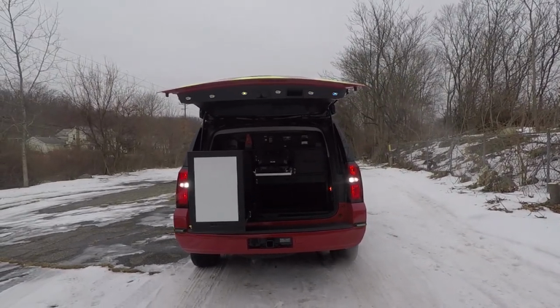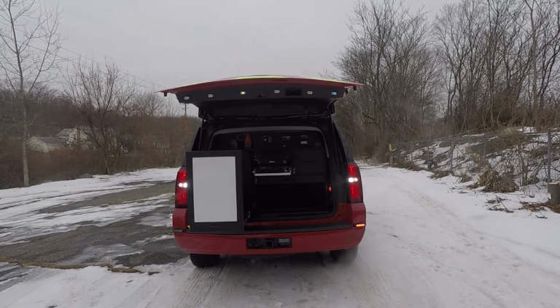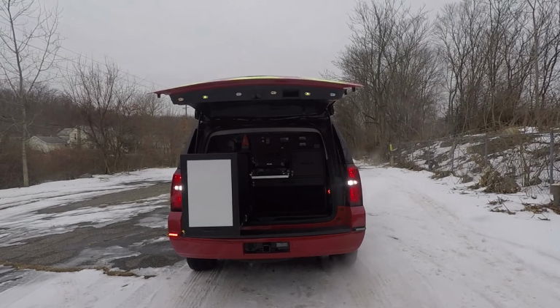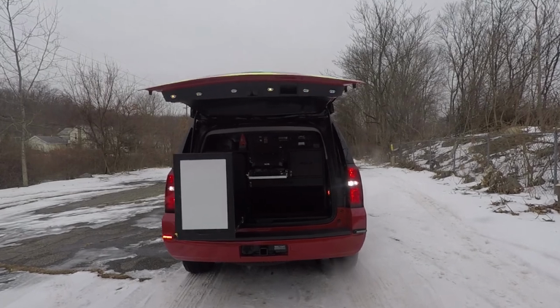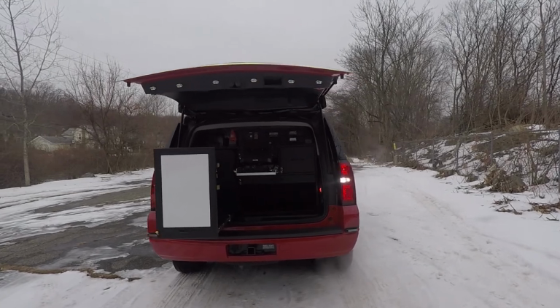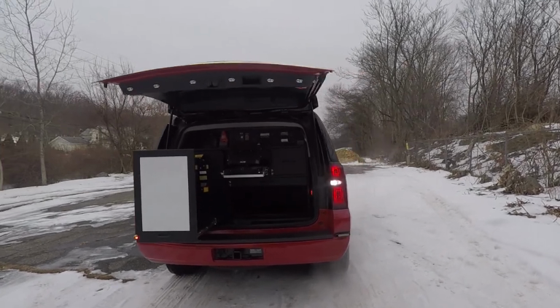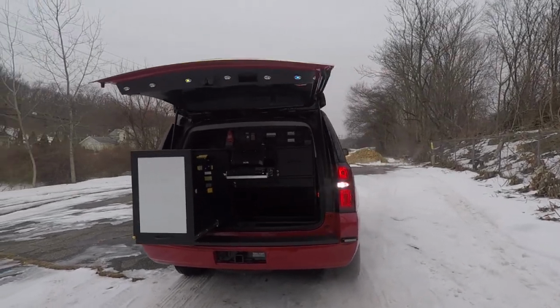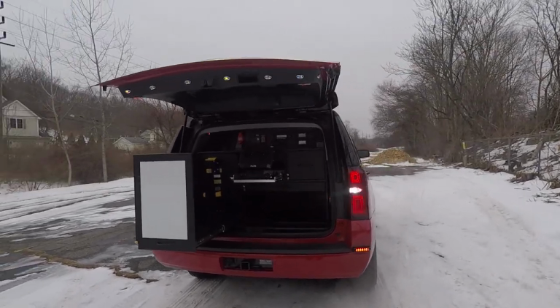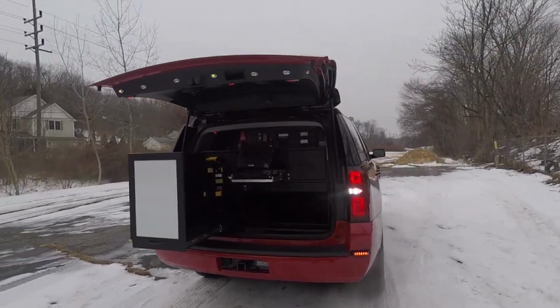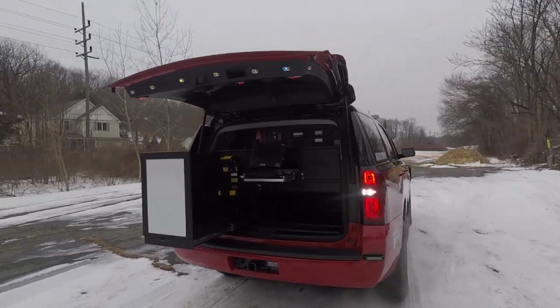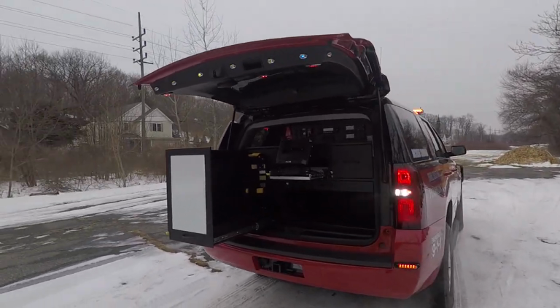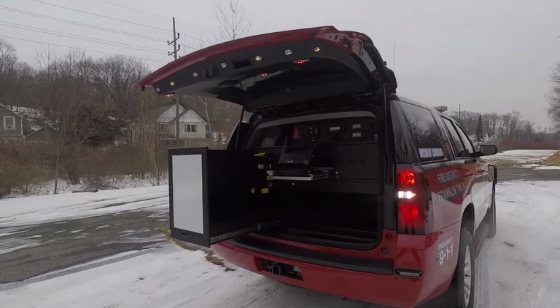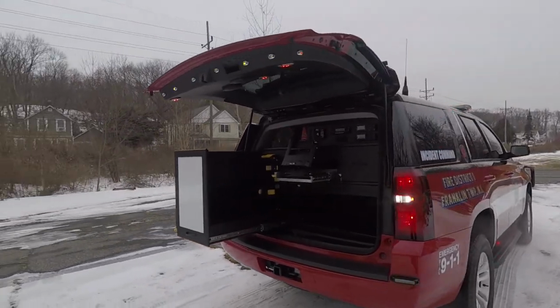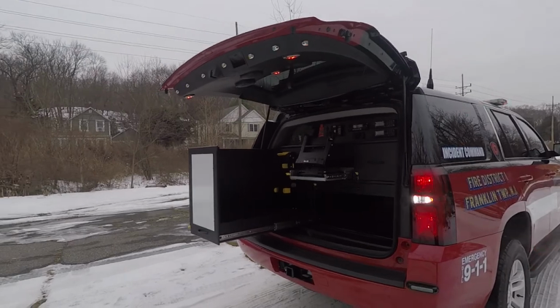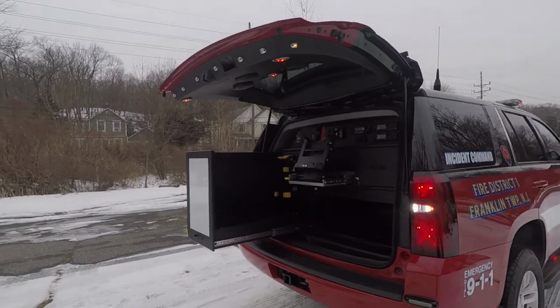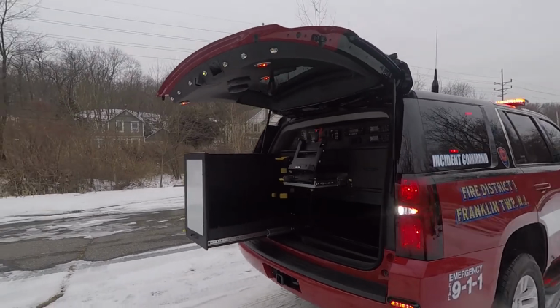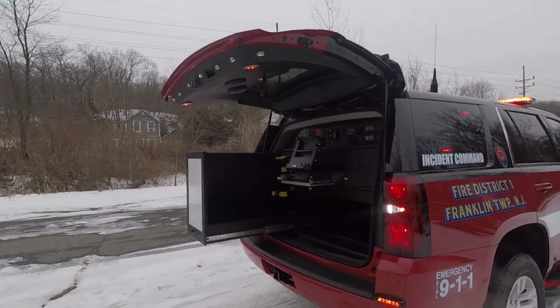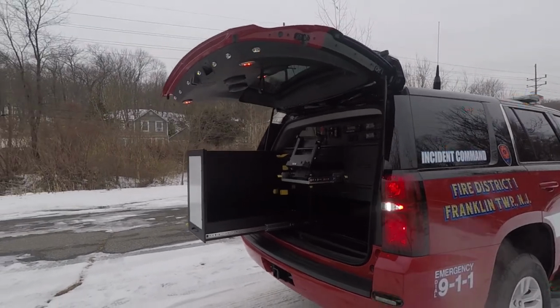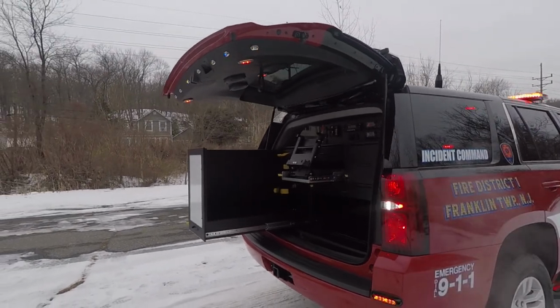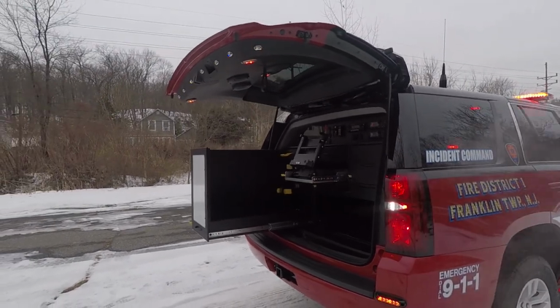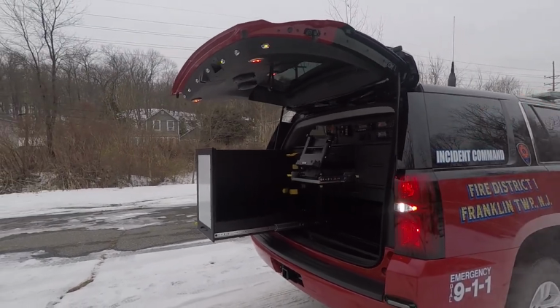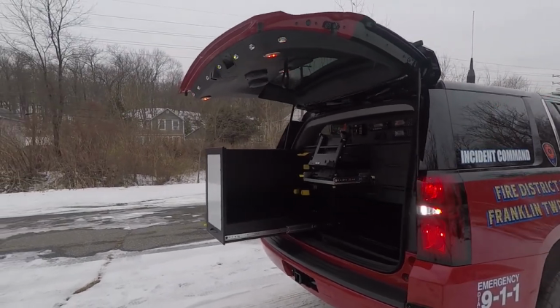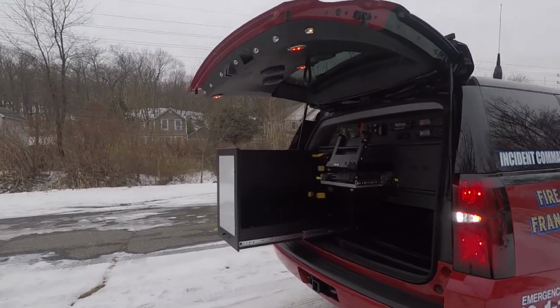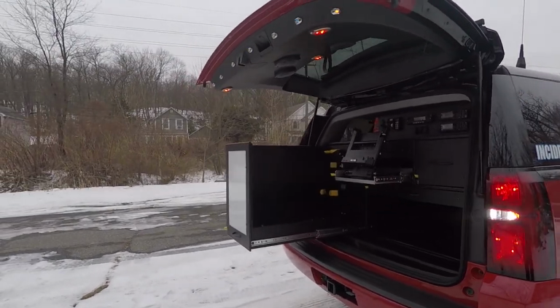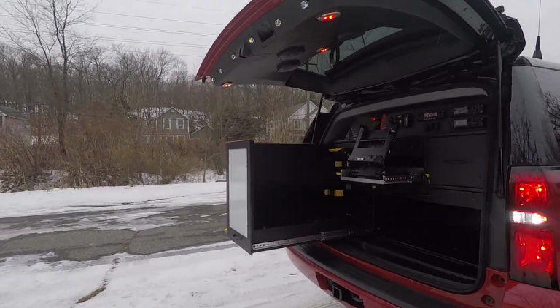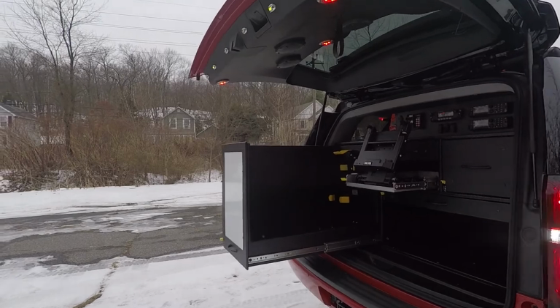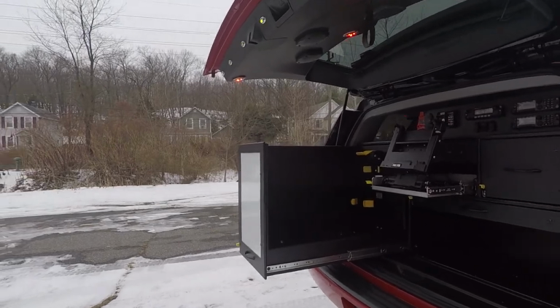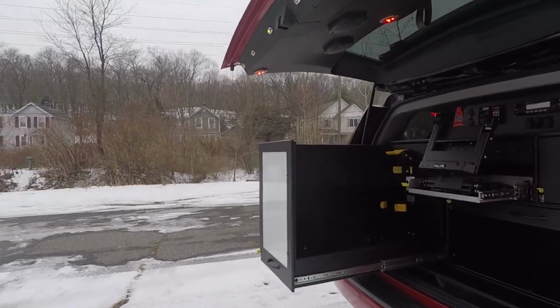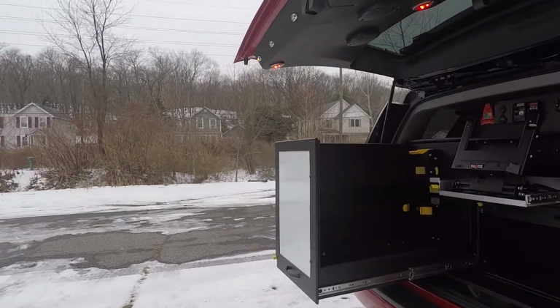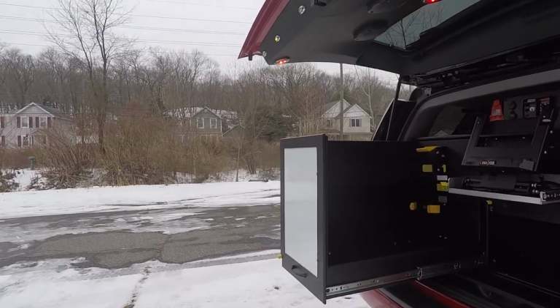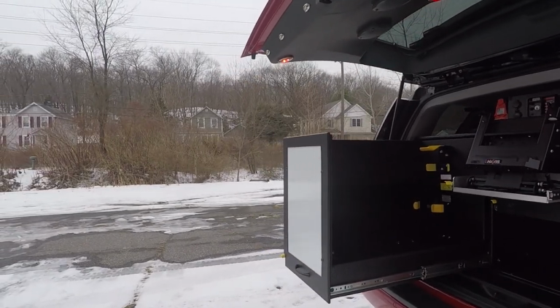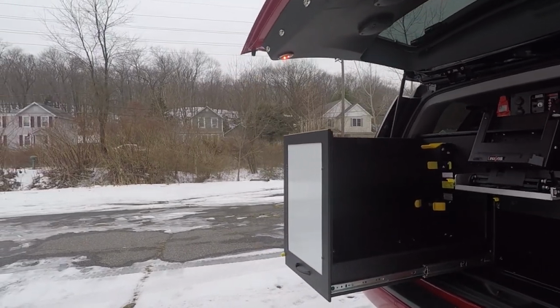What you can see is a custom cabinet that was designed for this vehicle. These vehicles are one of four, and each cabinet was slightly different.